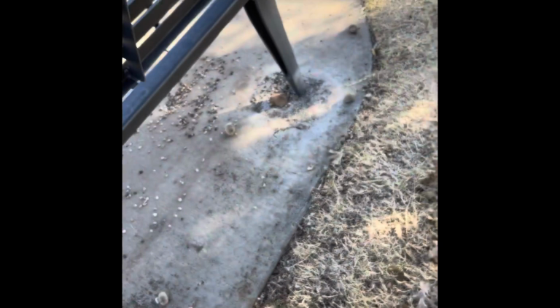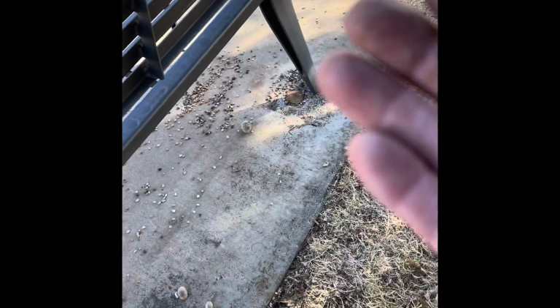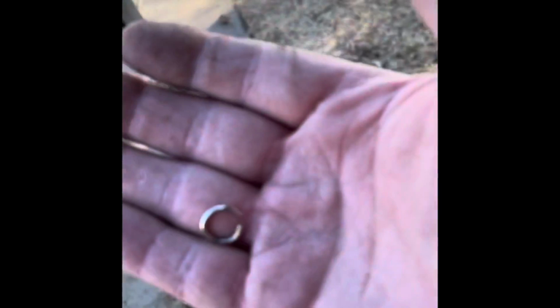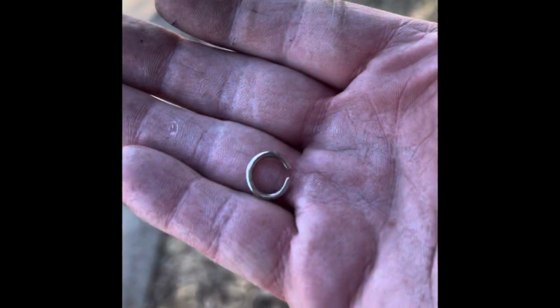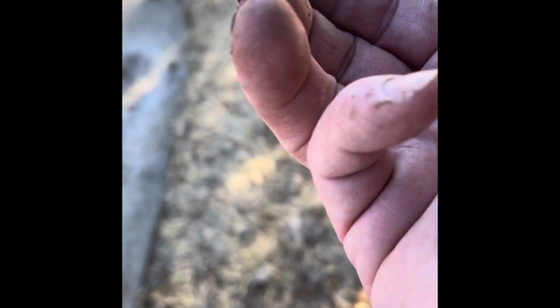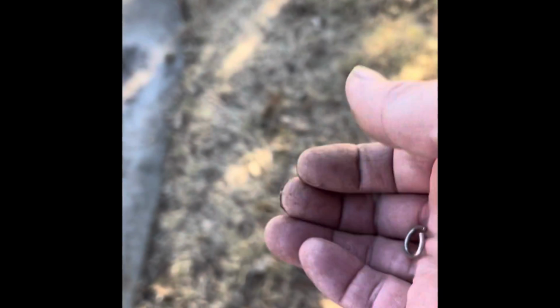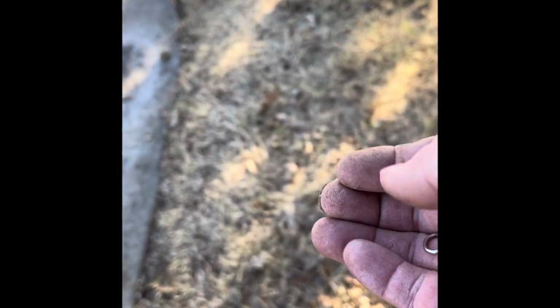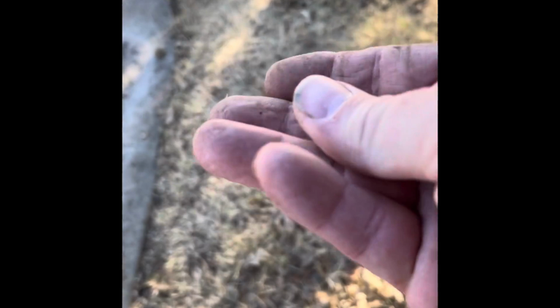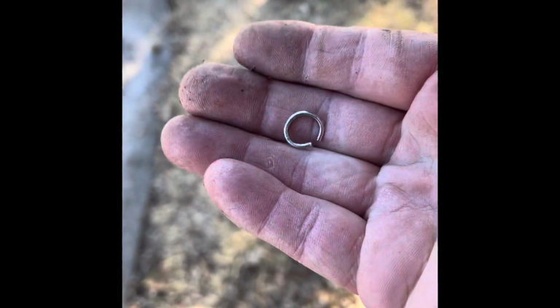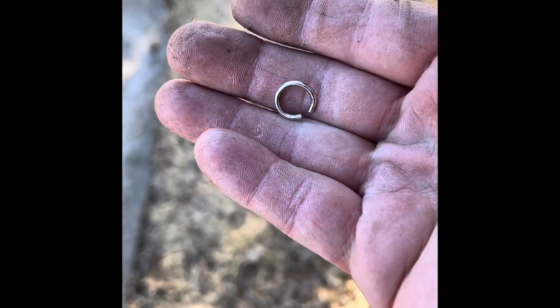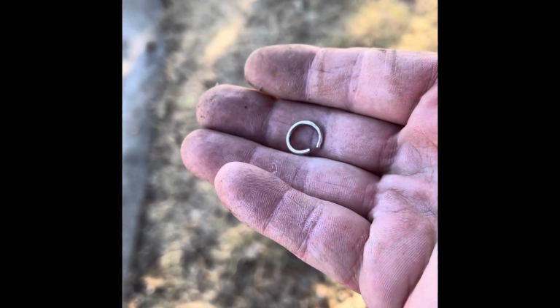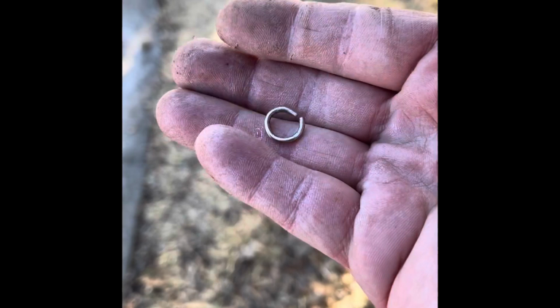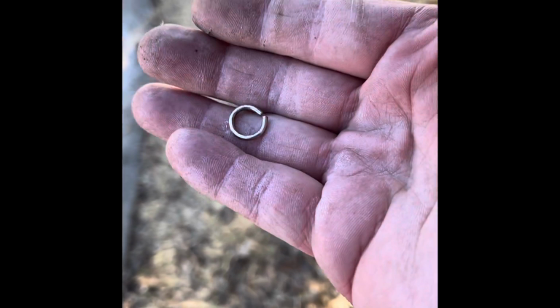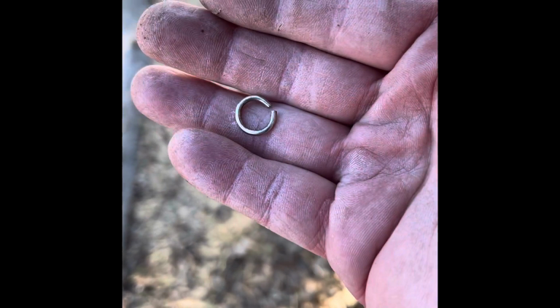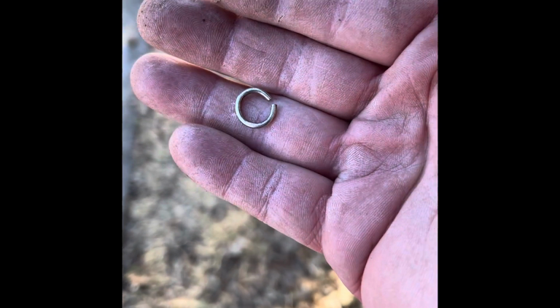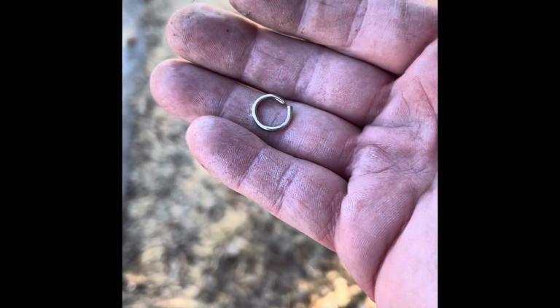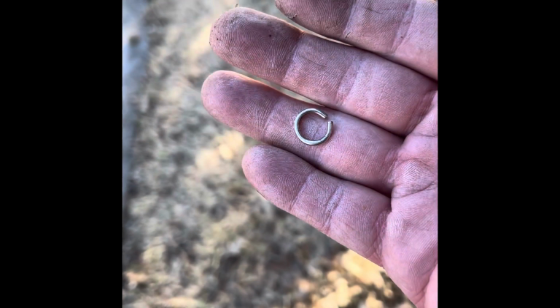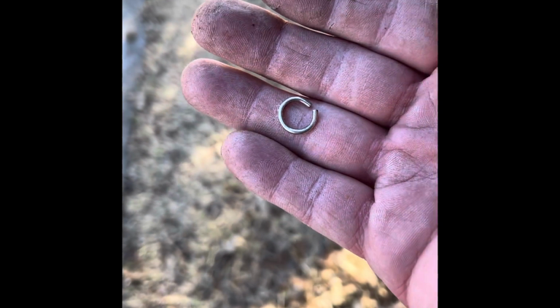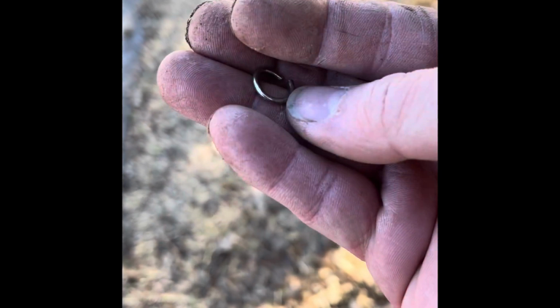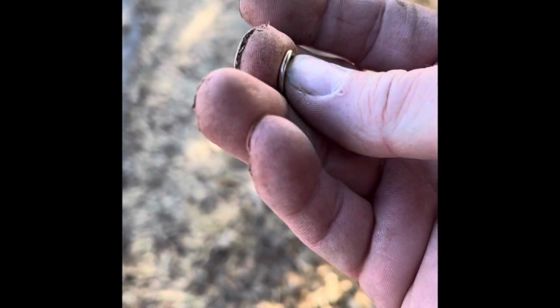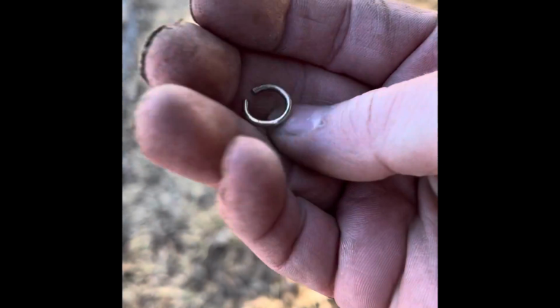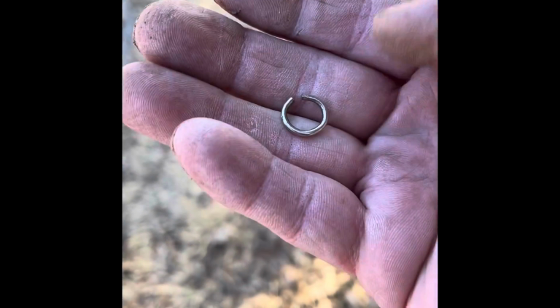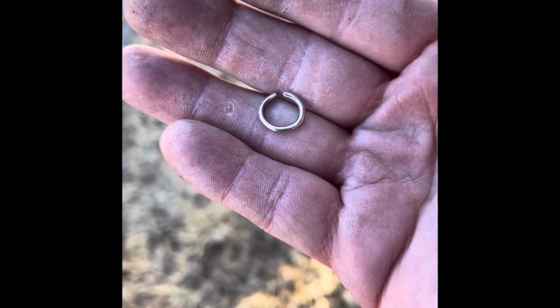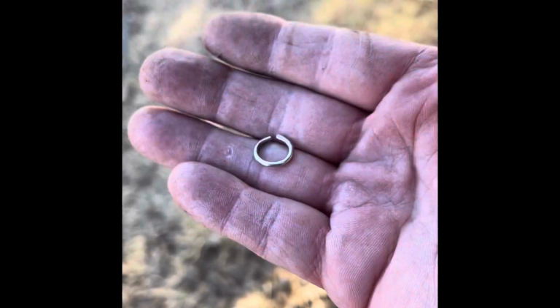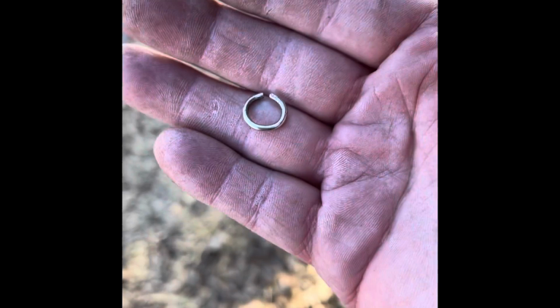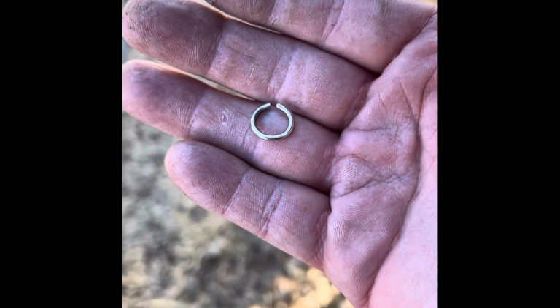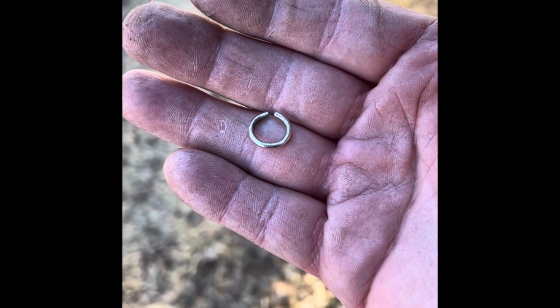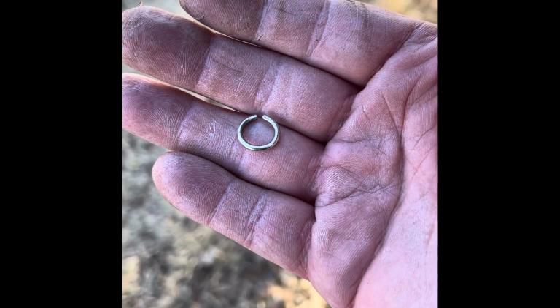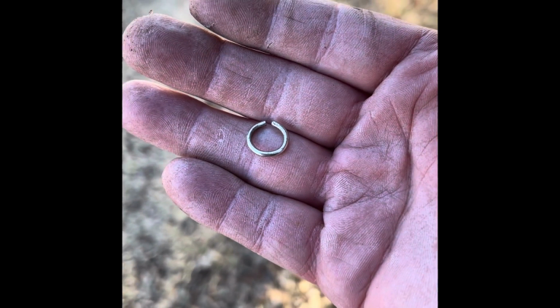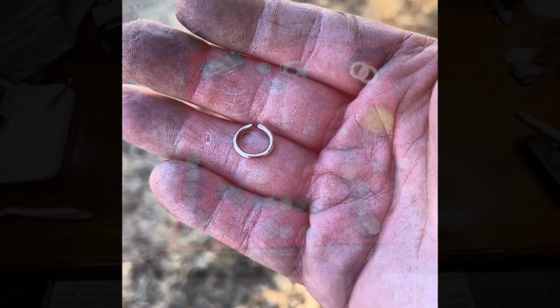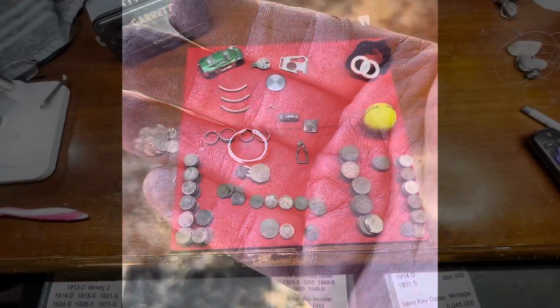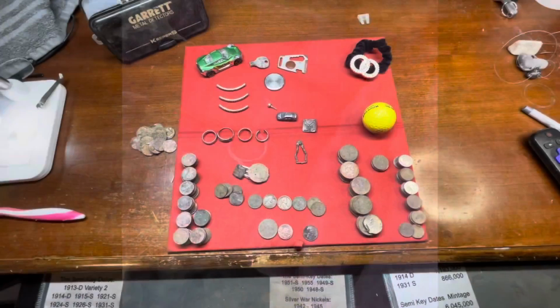This one right here is going to be a little earring. Pretty cool — I'll have to check it out in the scope and see if it's getting anything. But it's an earring. Very sweet. Alright guys.